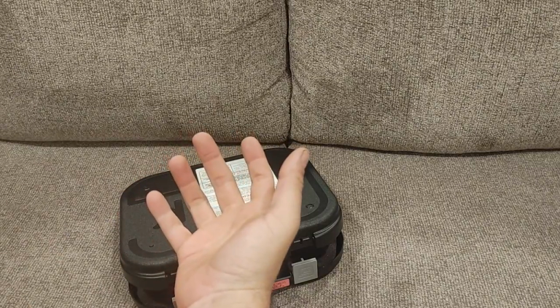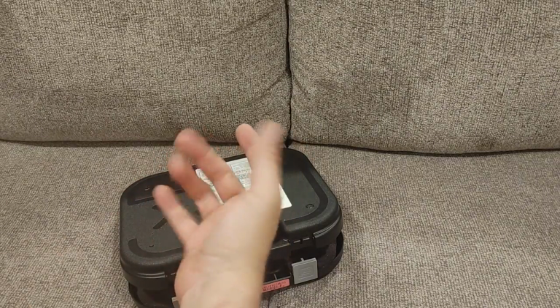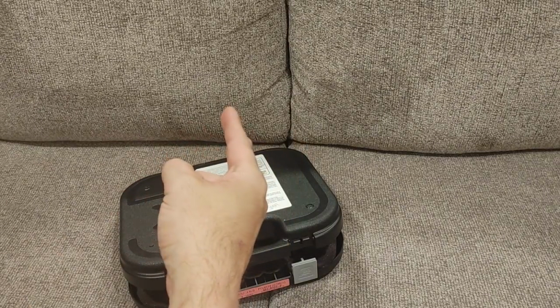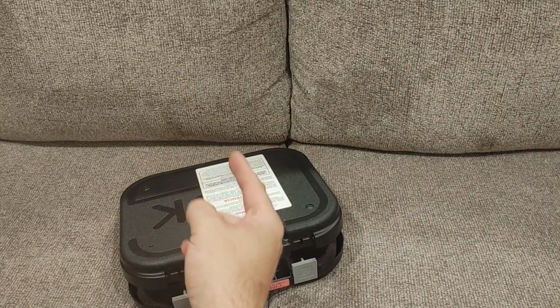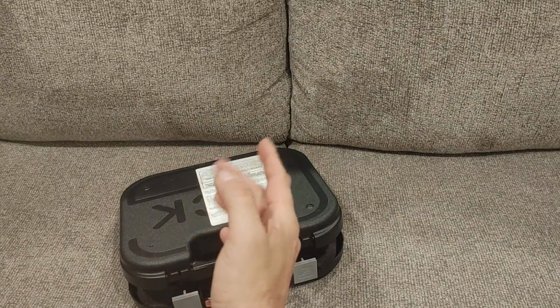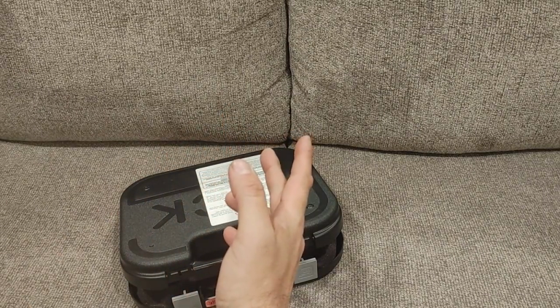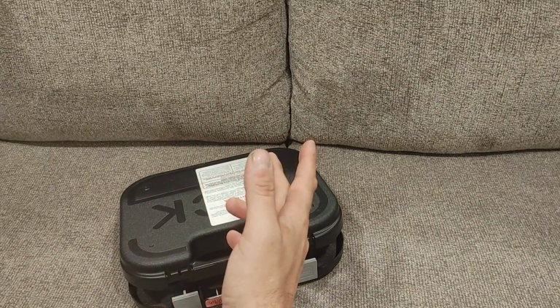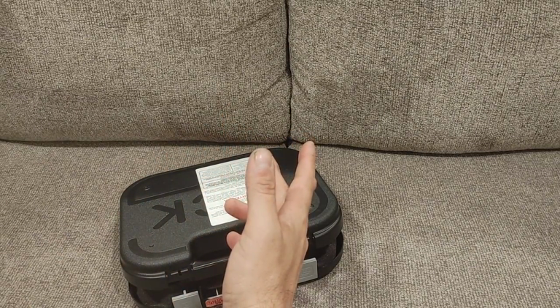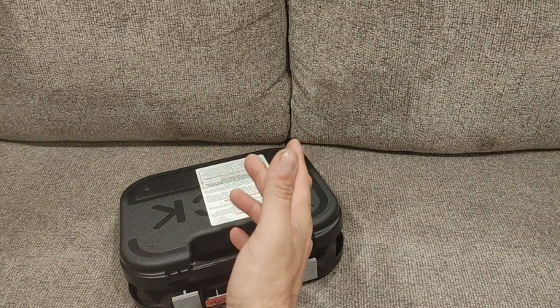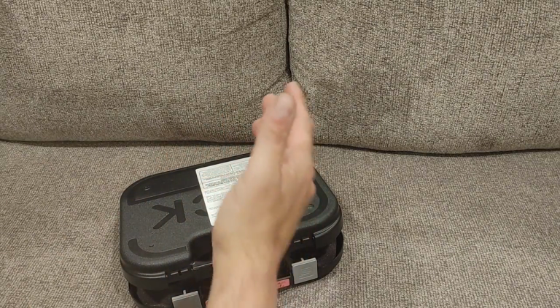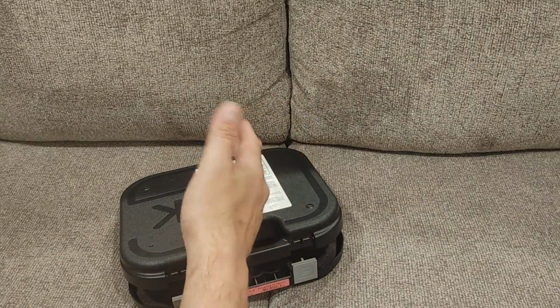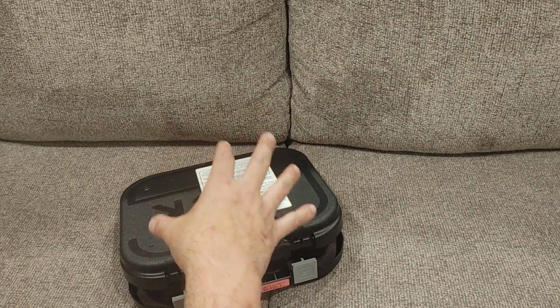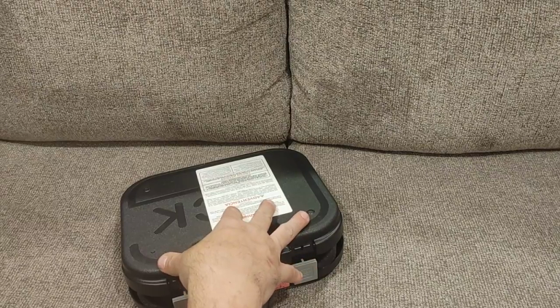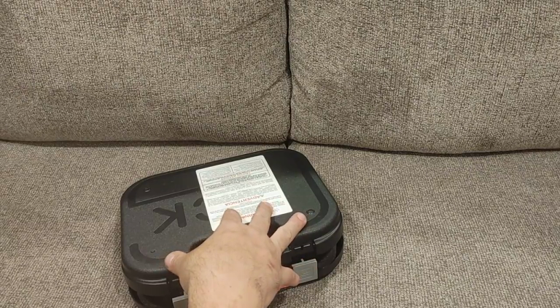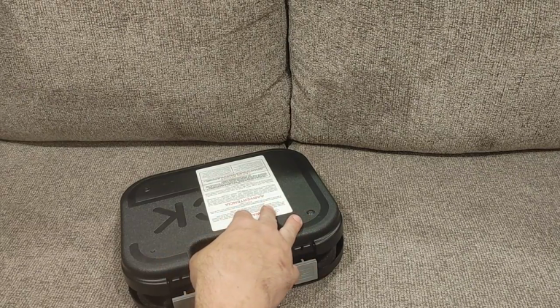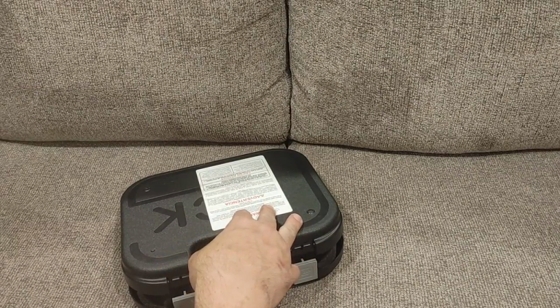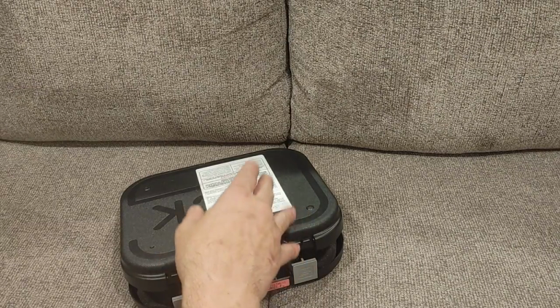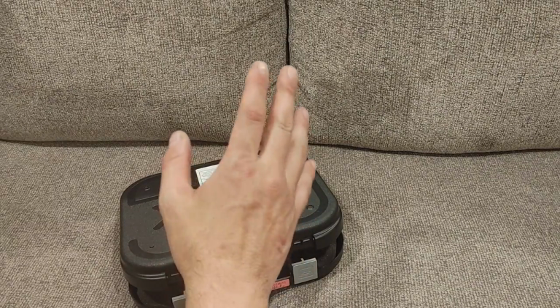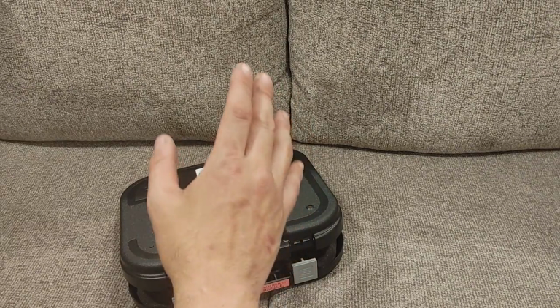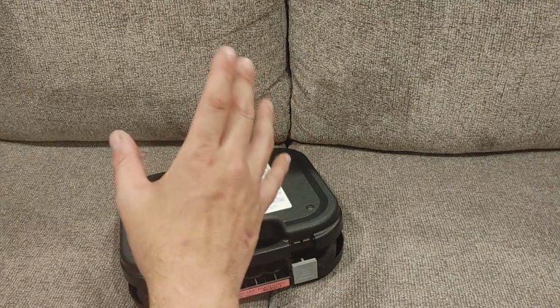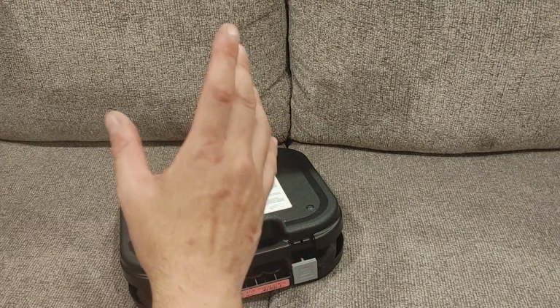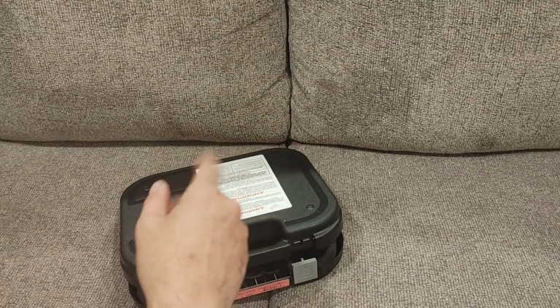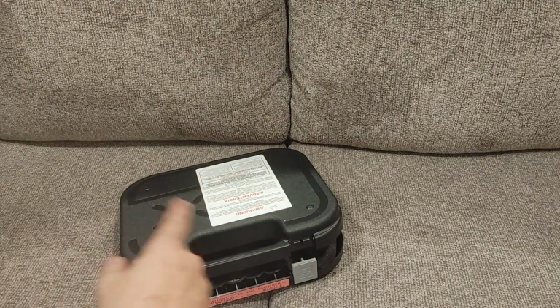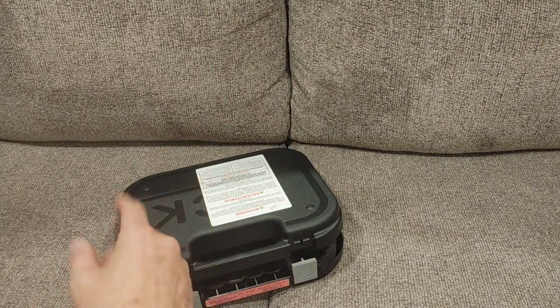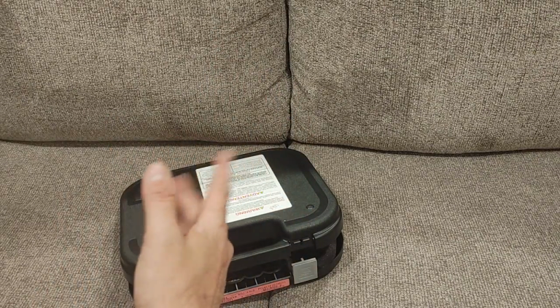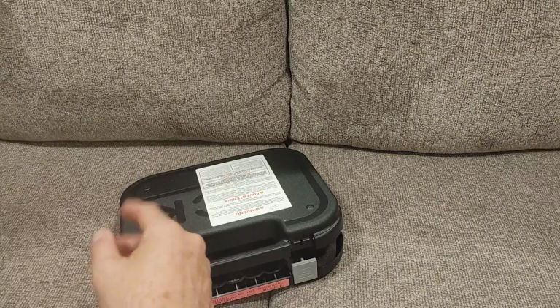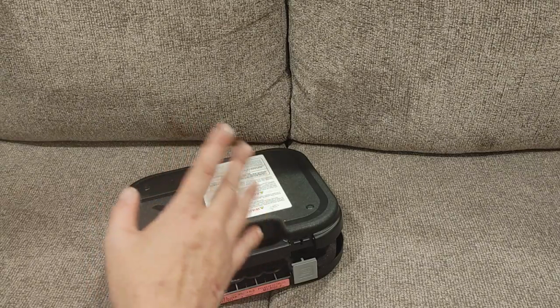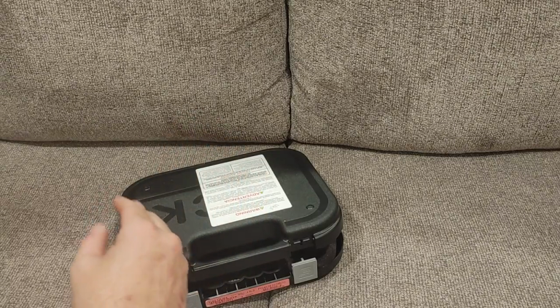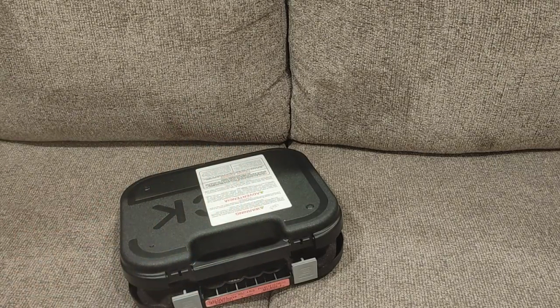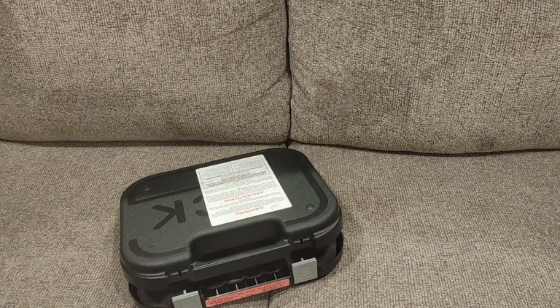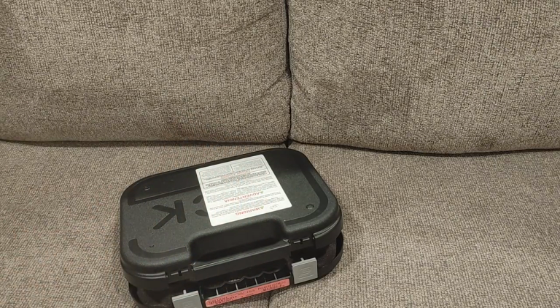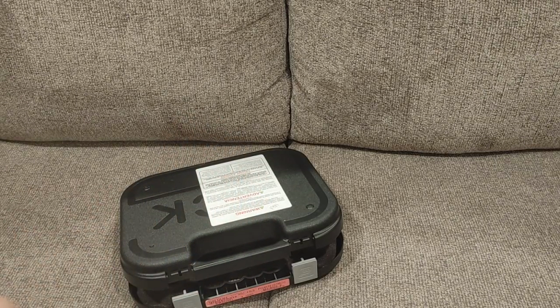Hey guys, Joe here and thanks for checking out another video on the channel. I wanted to show off something that I recently acquired because it's something I've never had before. I've had Glock, obviously, but I haven't had this particular one.